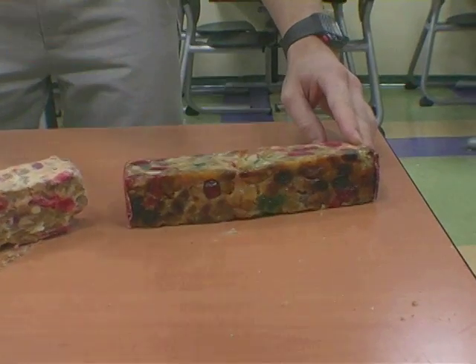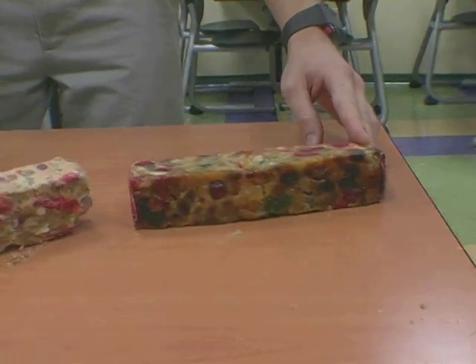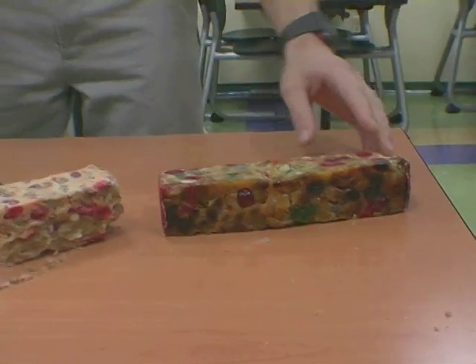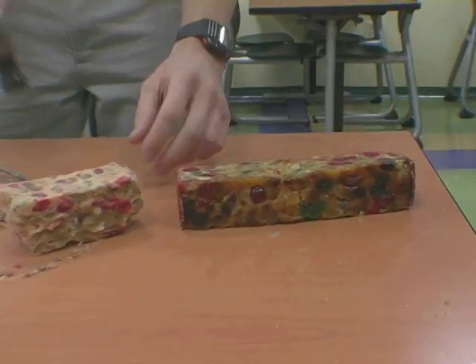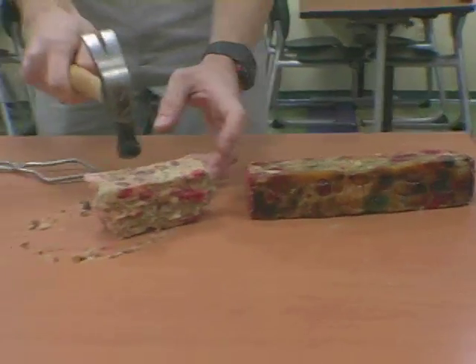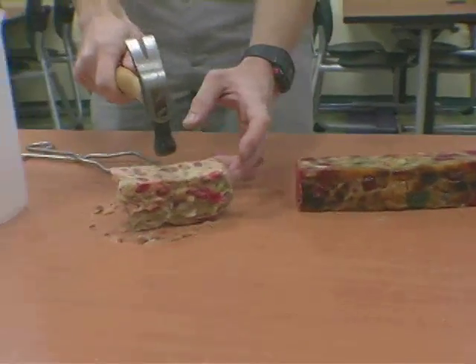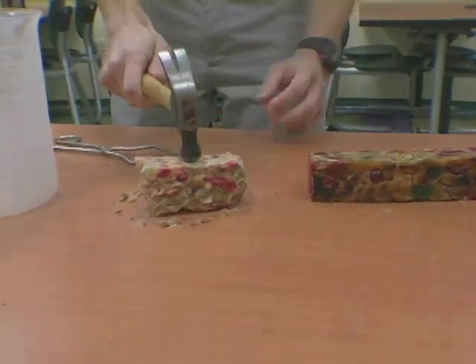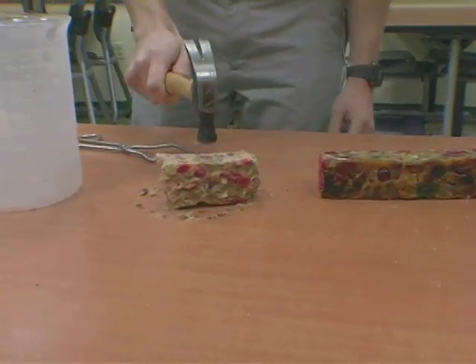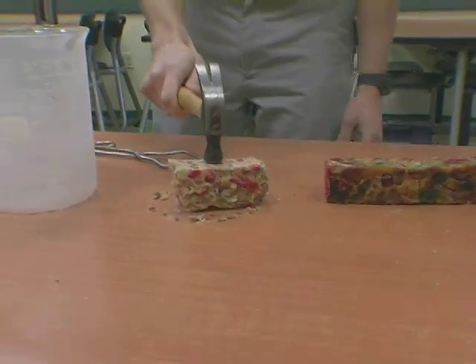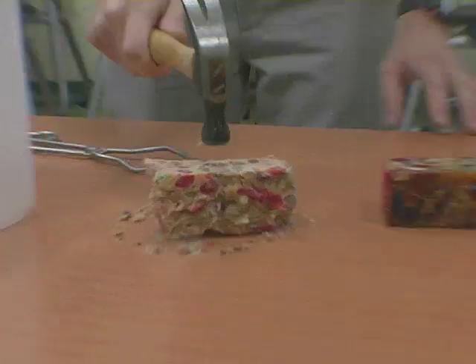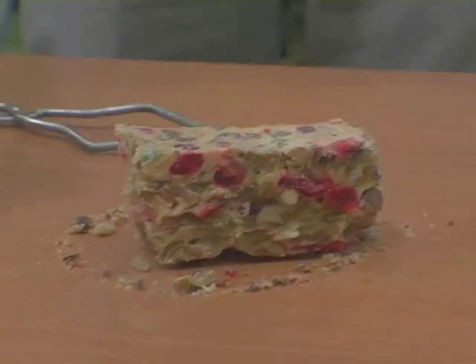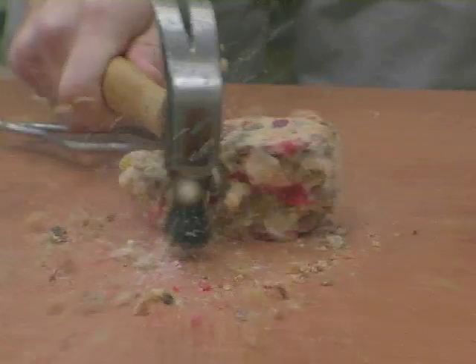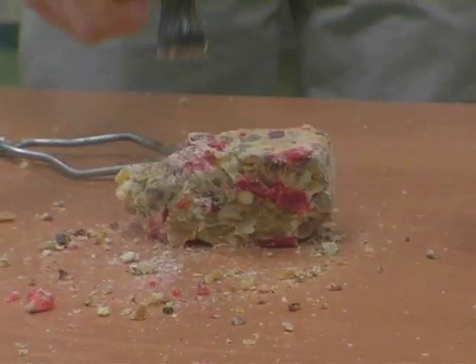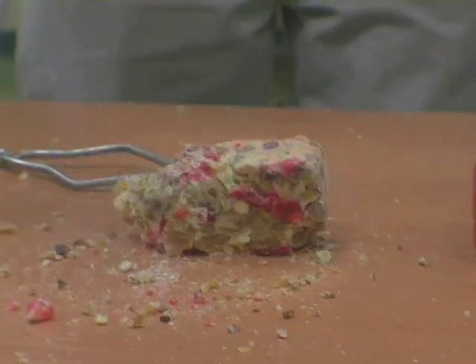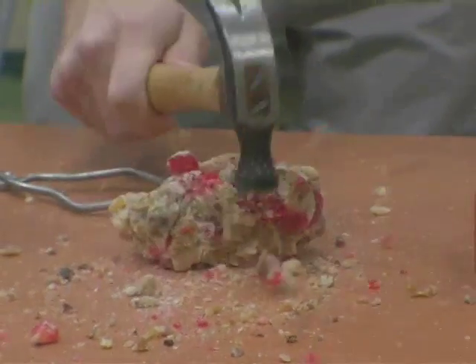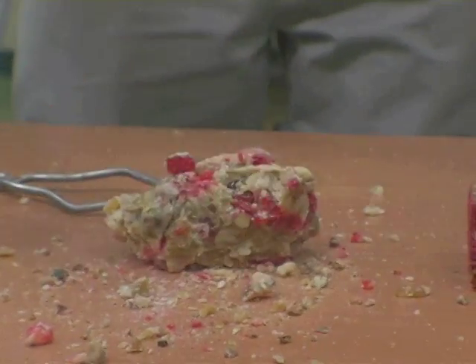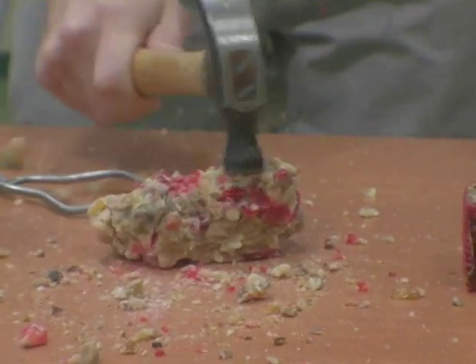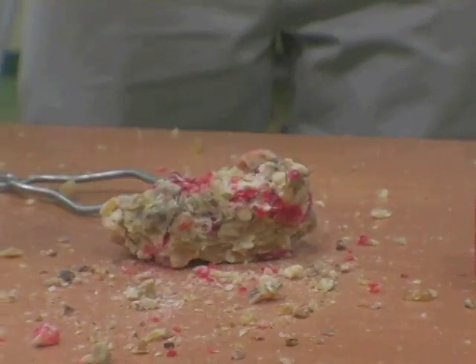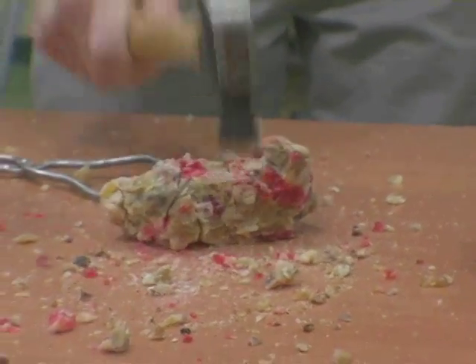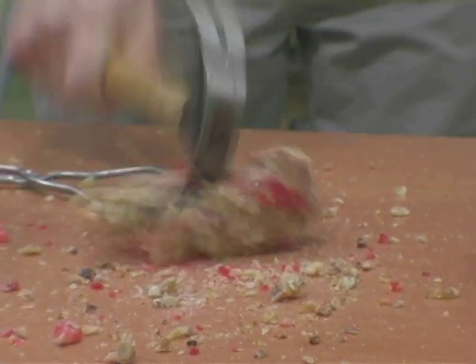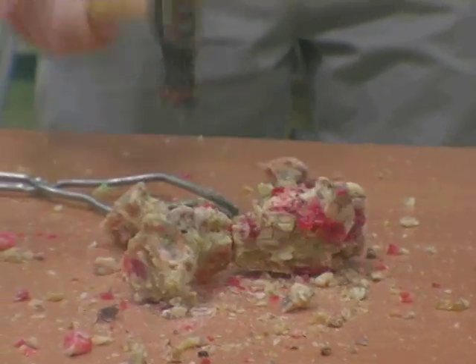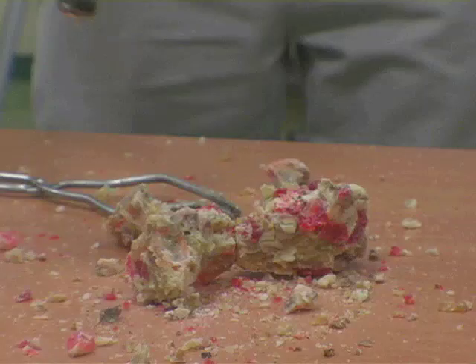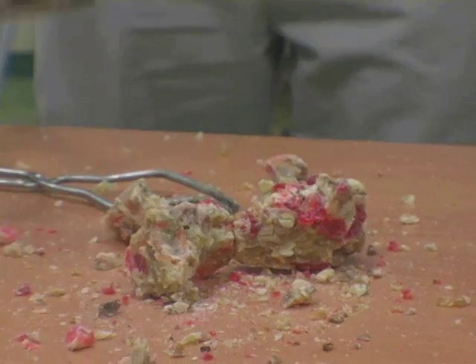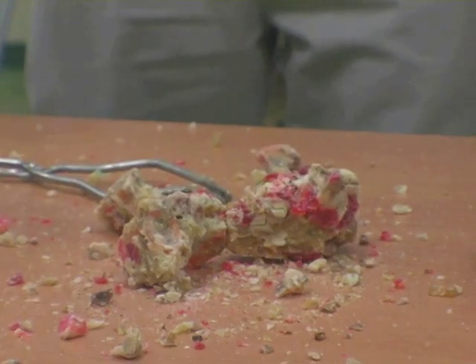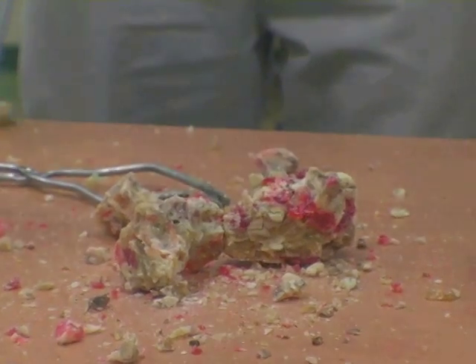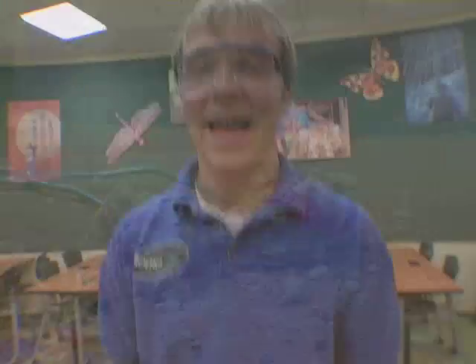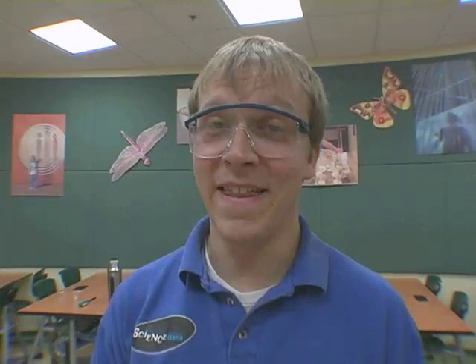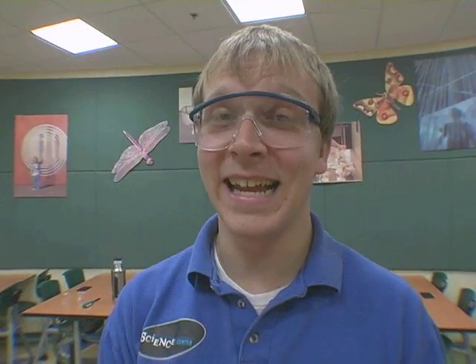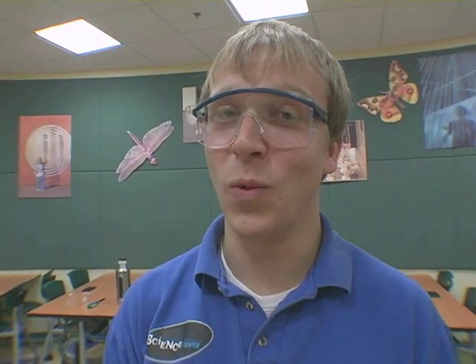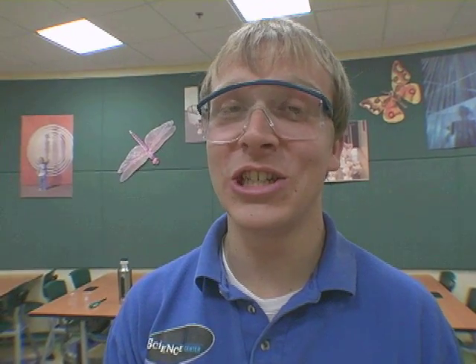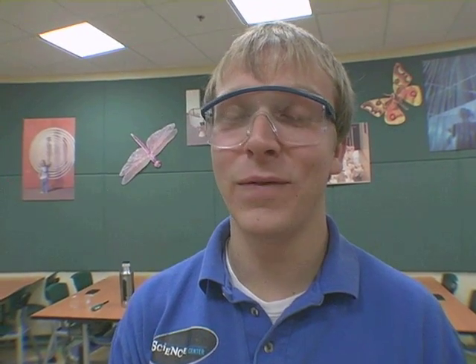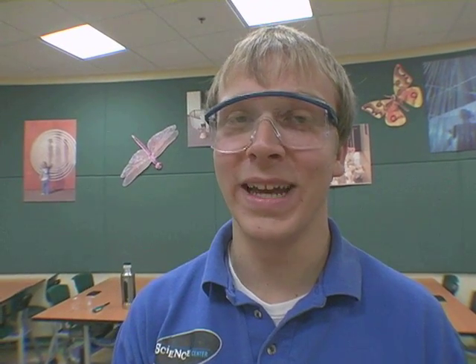It just kind of smudges. And here's our frozen piece. And that is one shattered fruitcake.